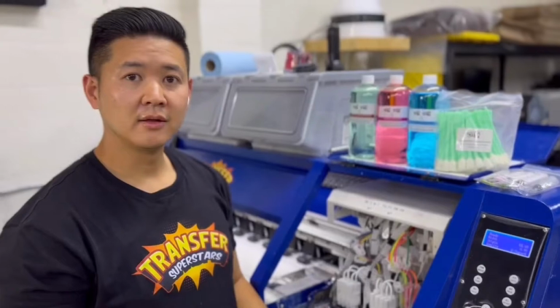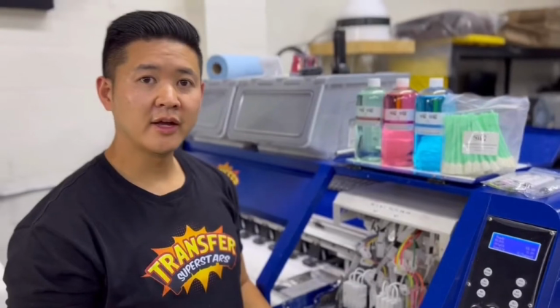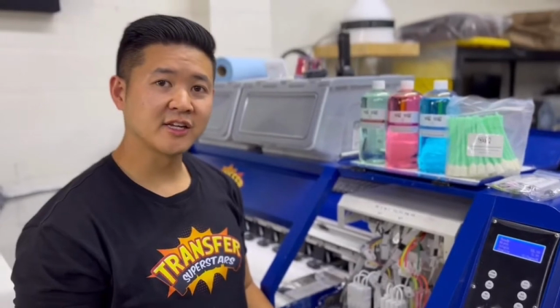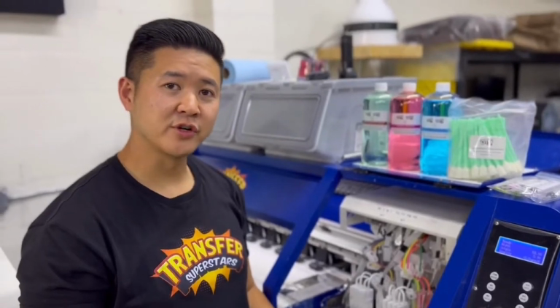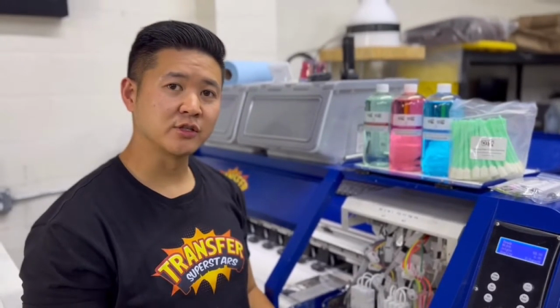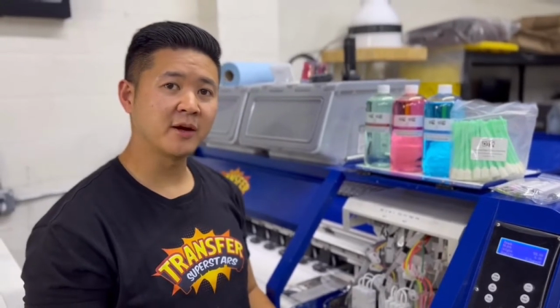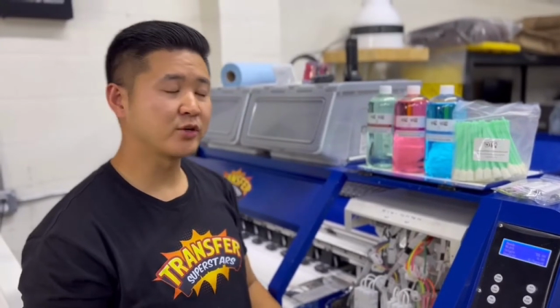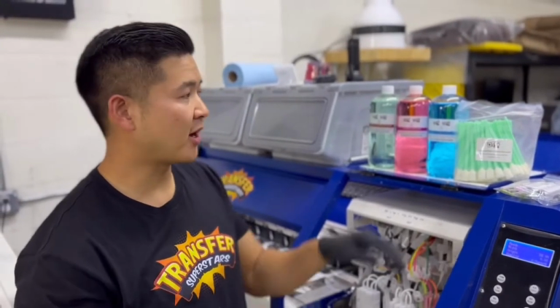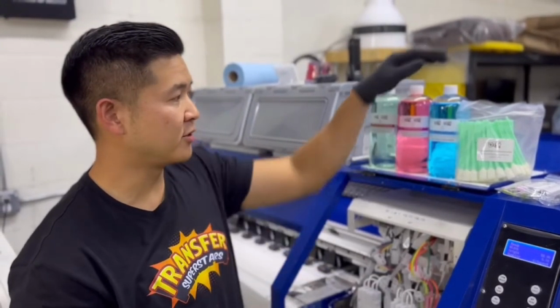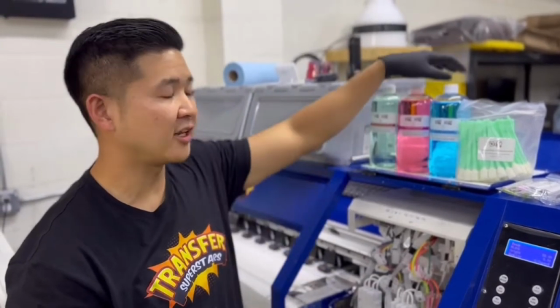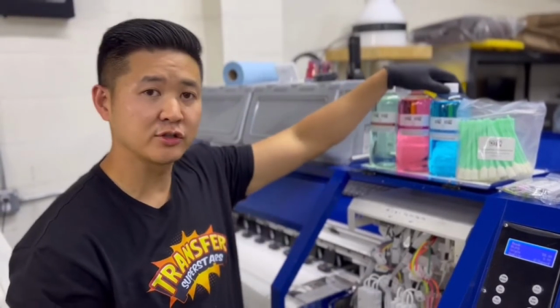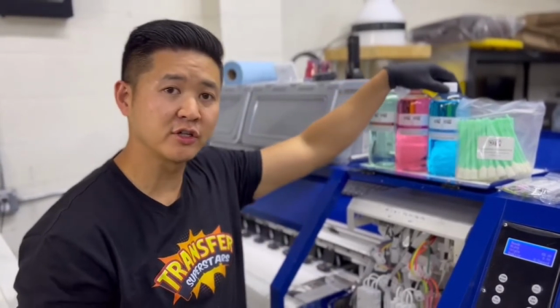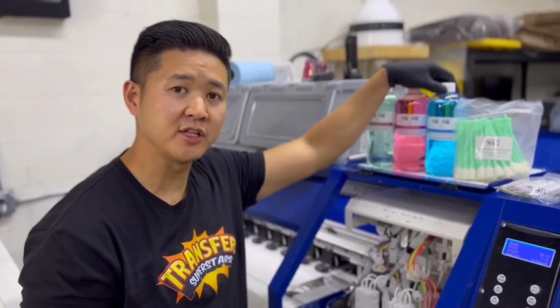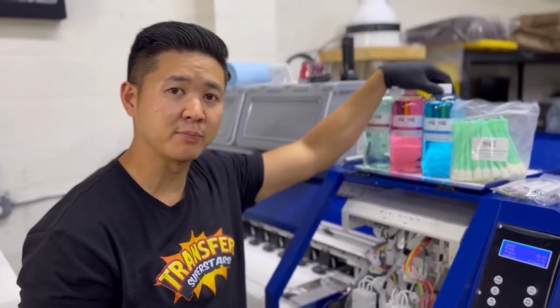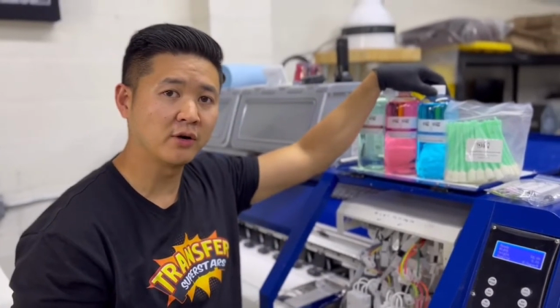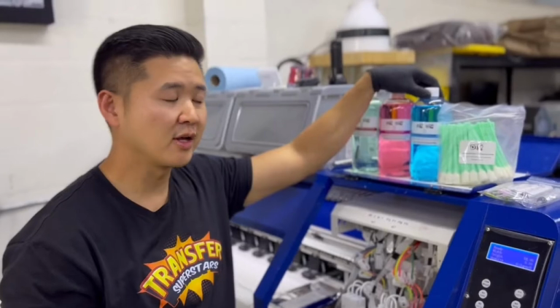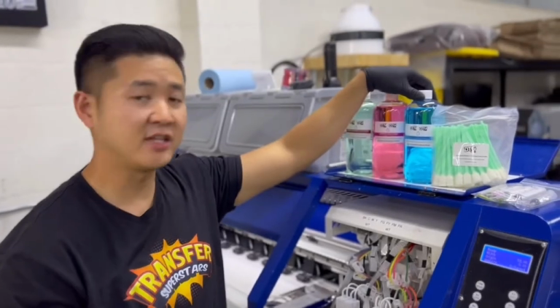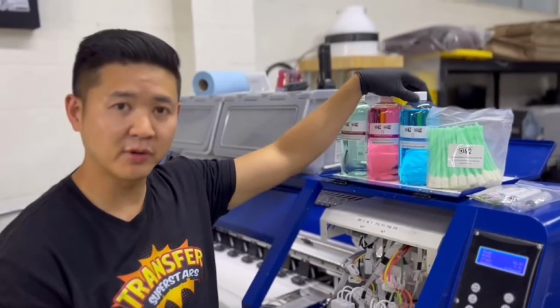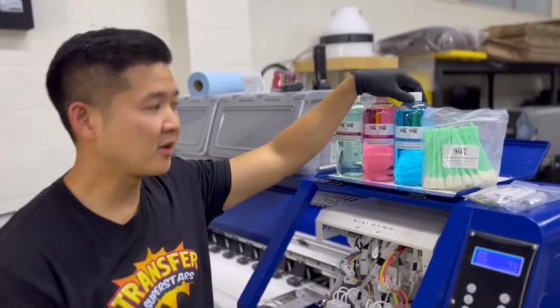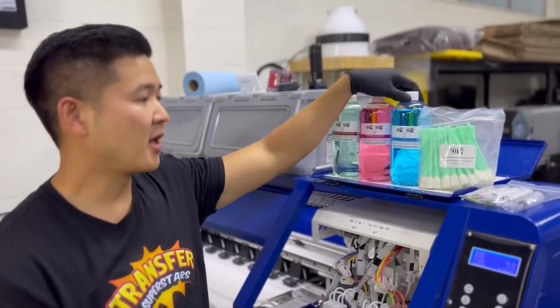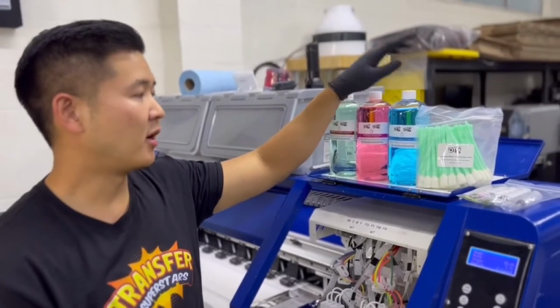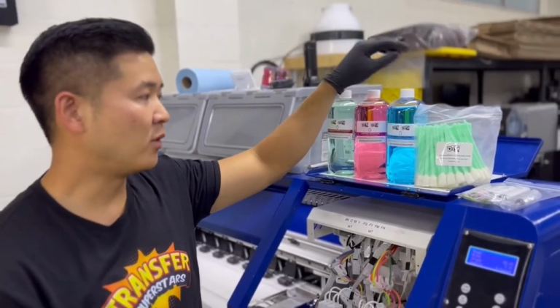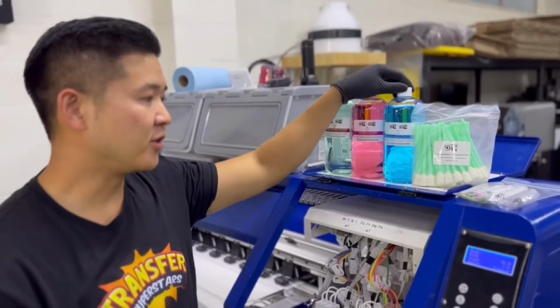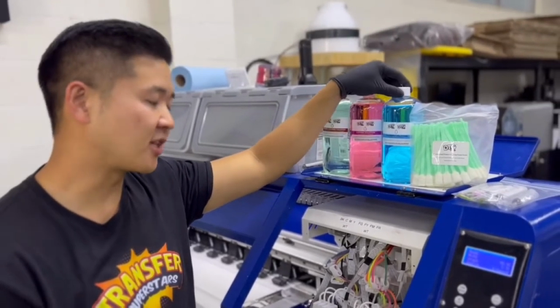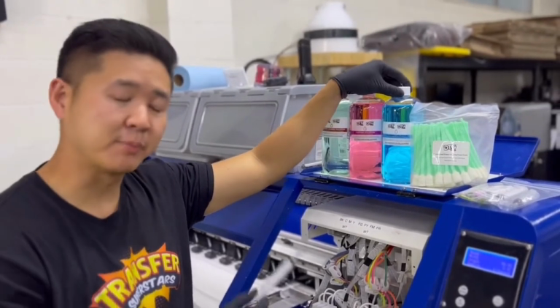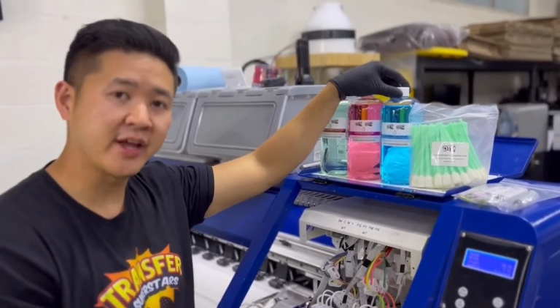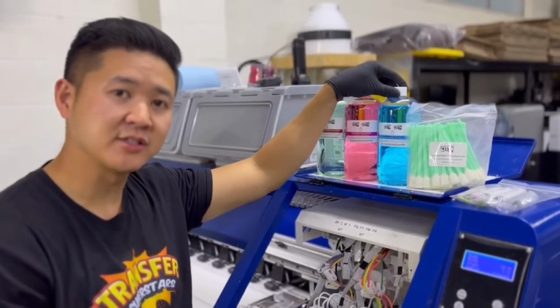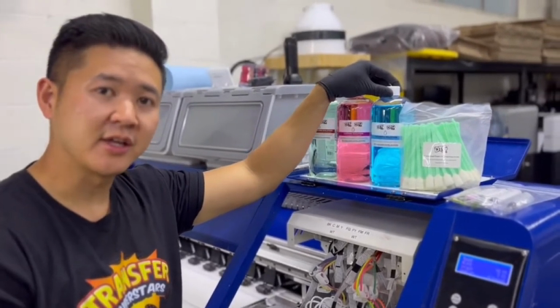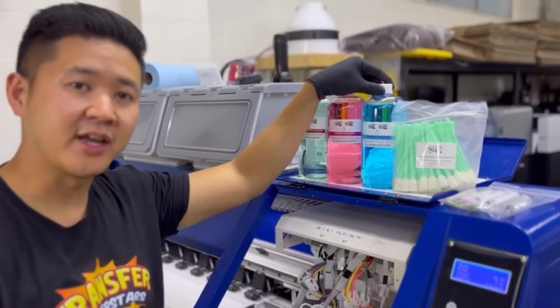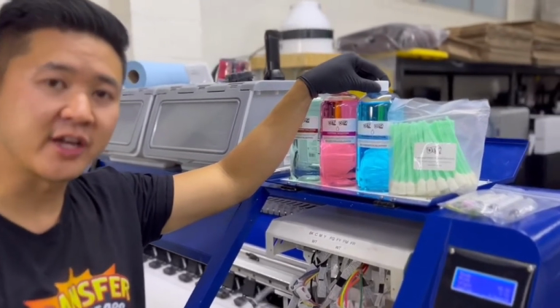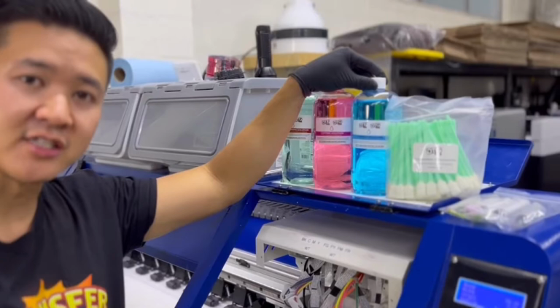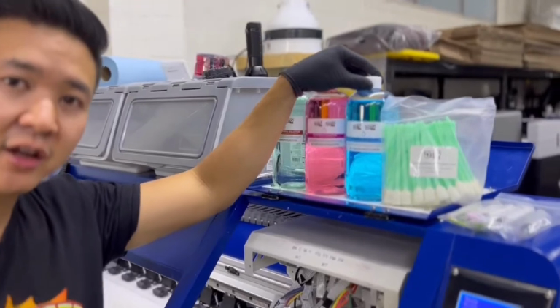Hey guys, thanks for joining in. So today I'm gonna be showing you how to use the cleaning solution from DTF Pro. What we'll be doing is cleaning the printheads in case you're getting a slight clog.